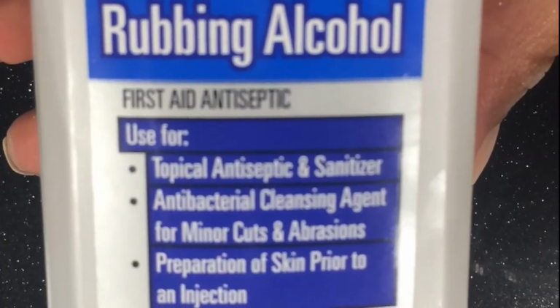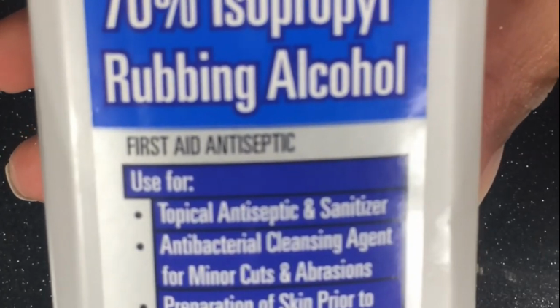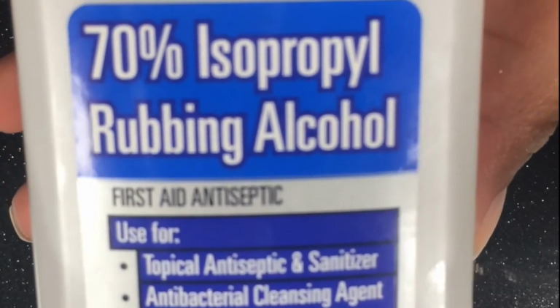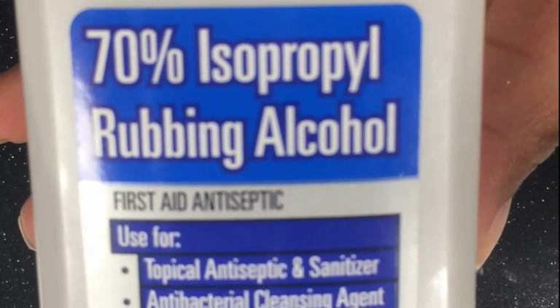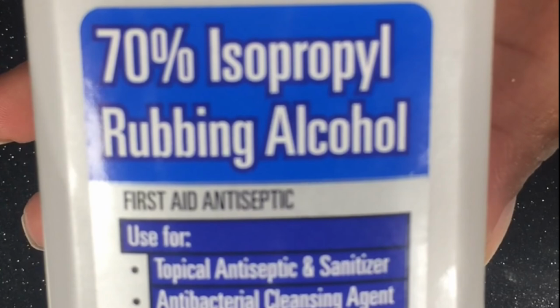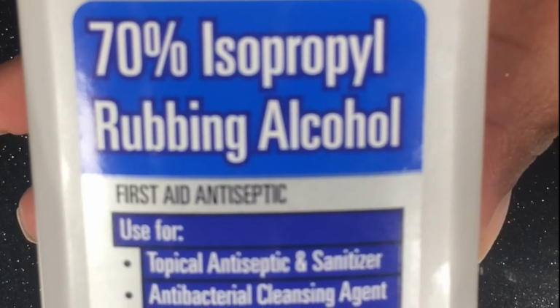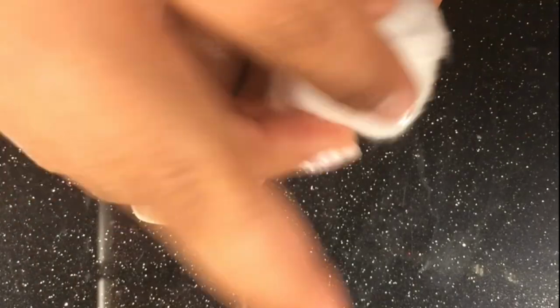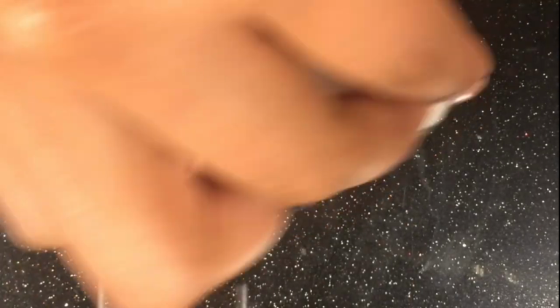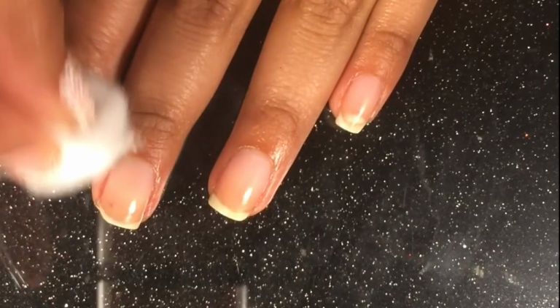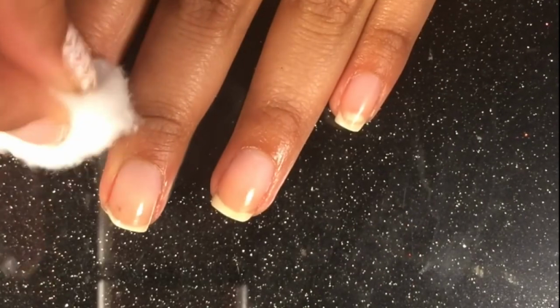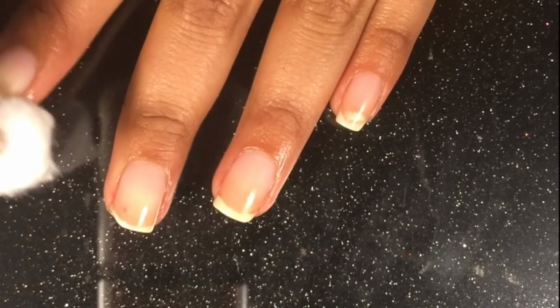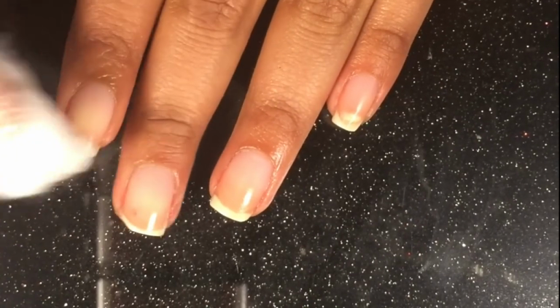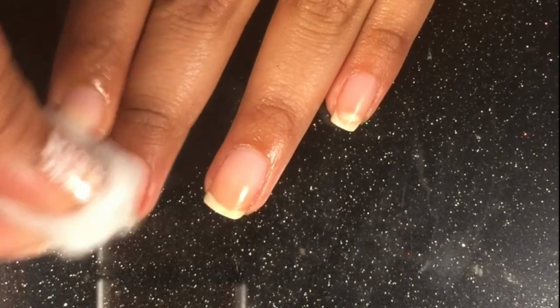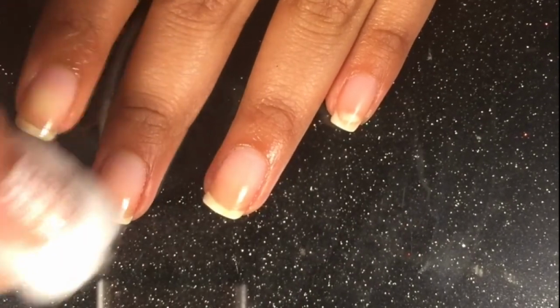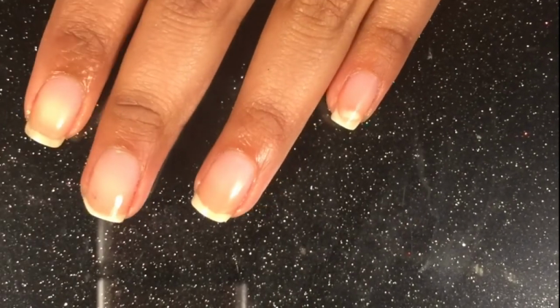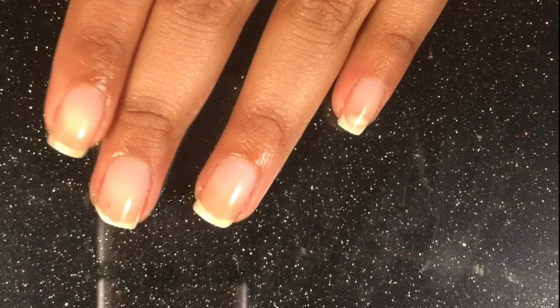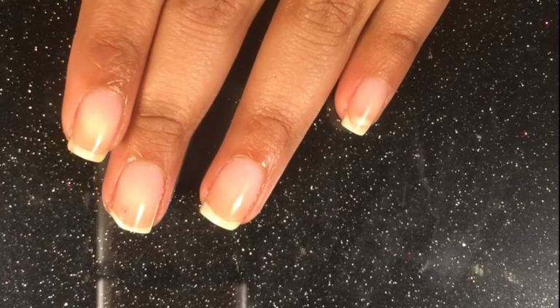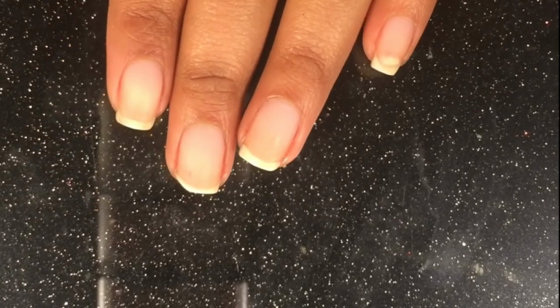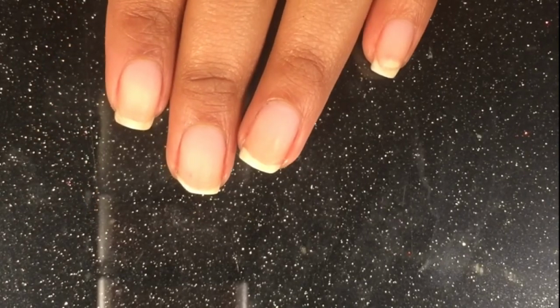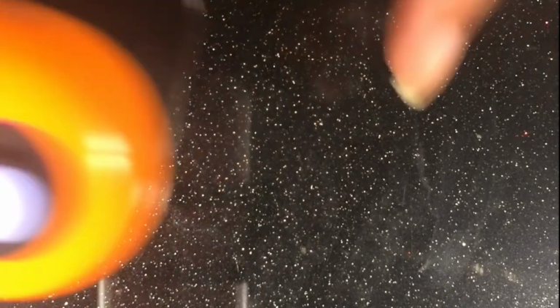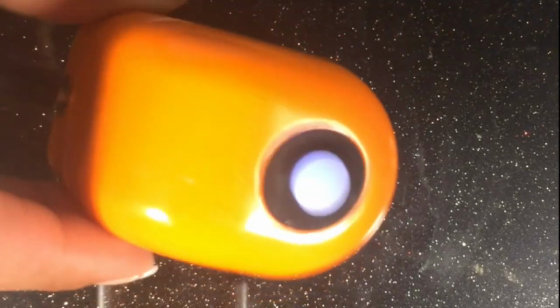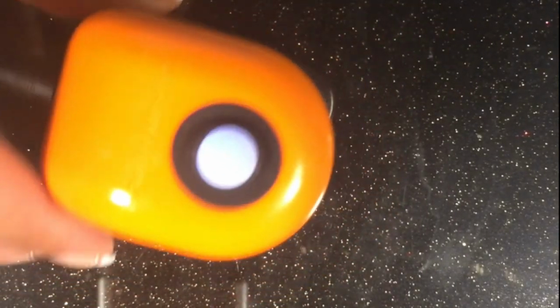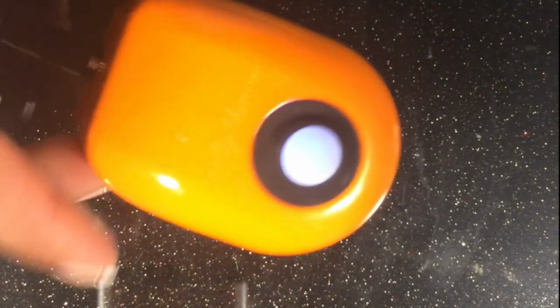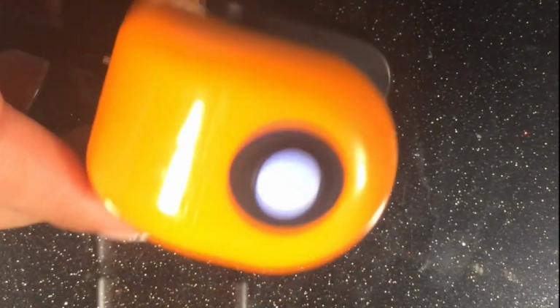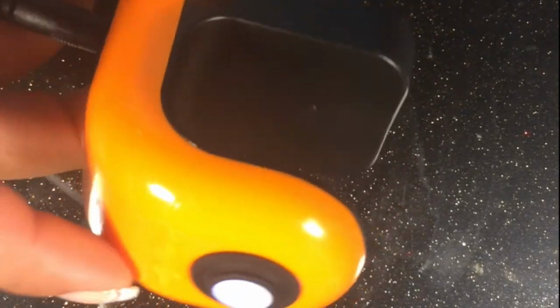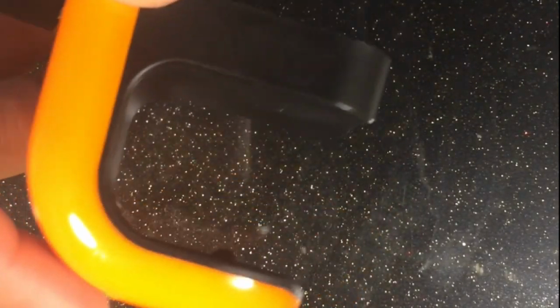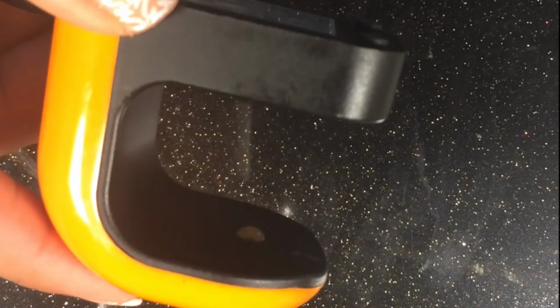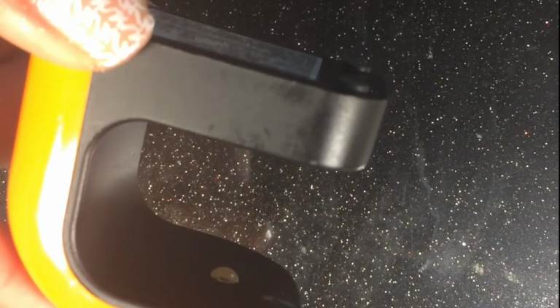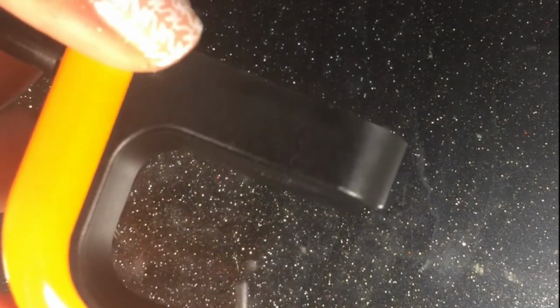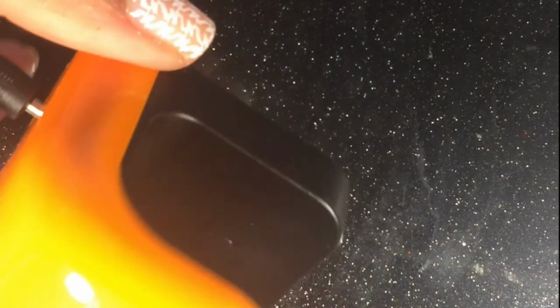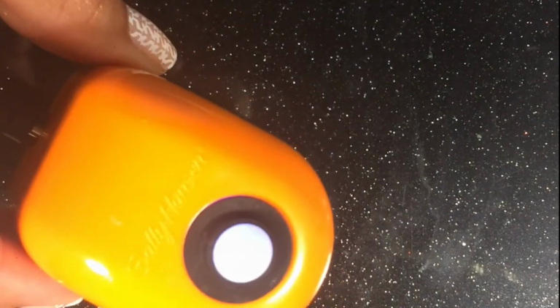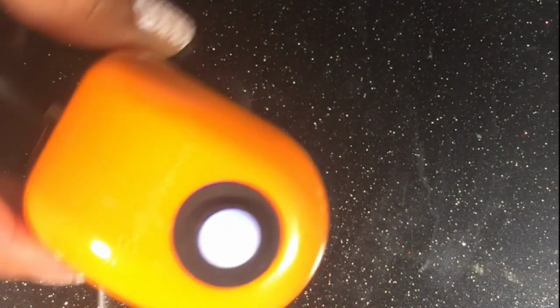Next I will grab a cotton ball and apply rubbing alcohol all over my nails. This is my first time trying to do gel nails and I found this little Sally Hansen LED light.